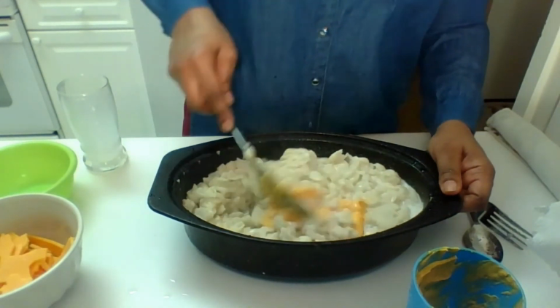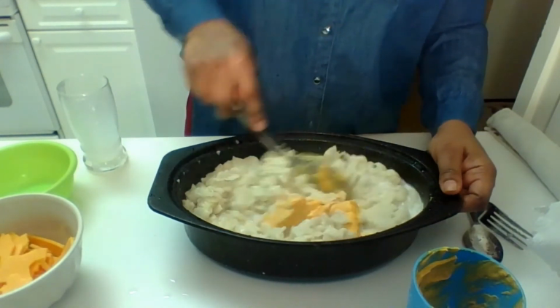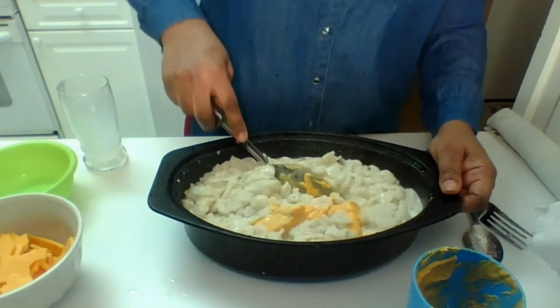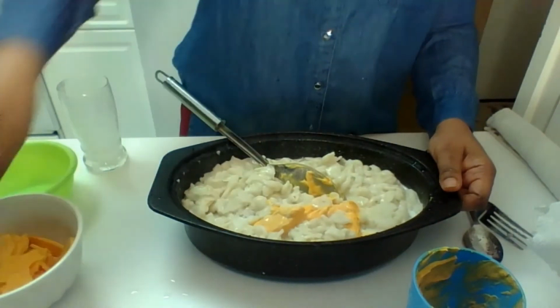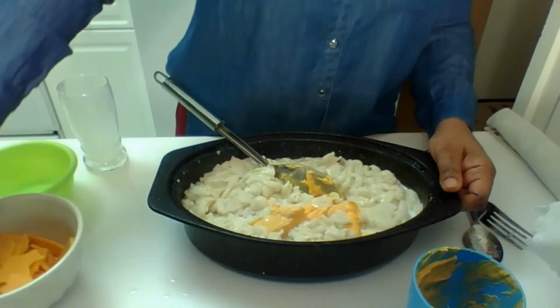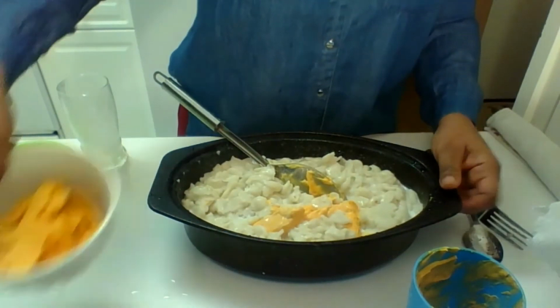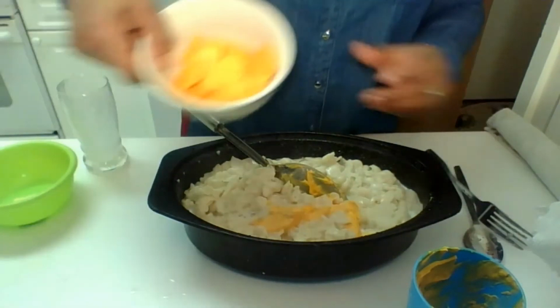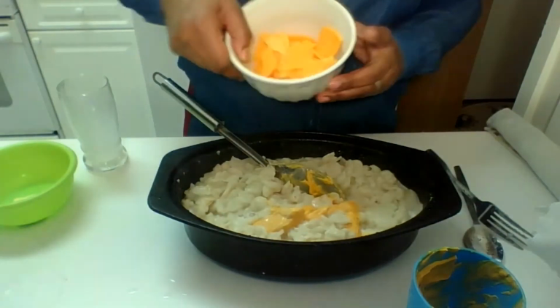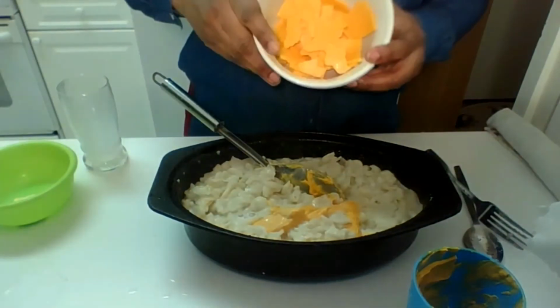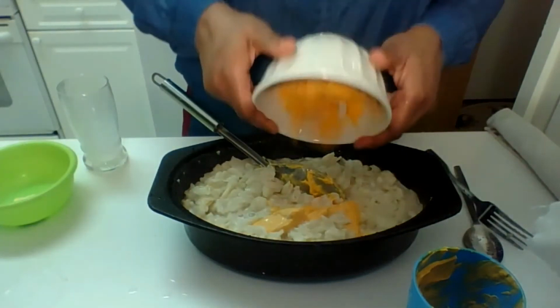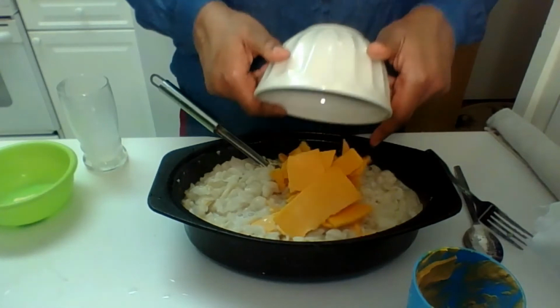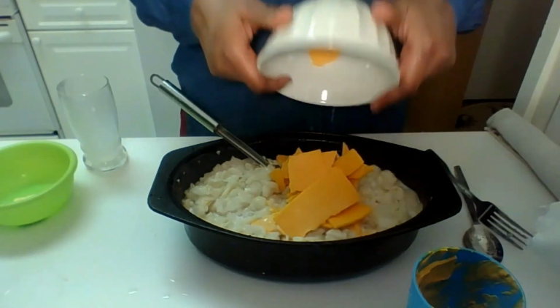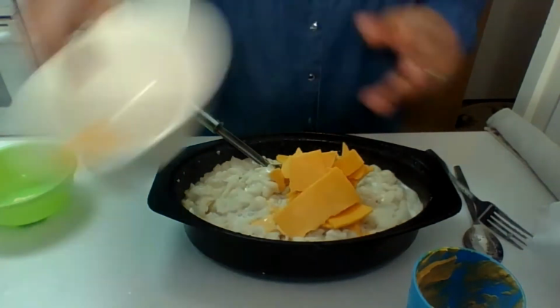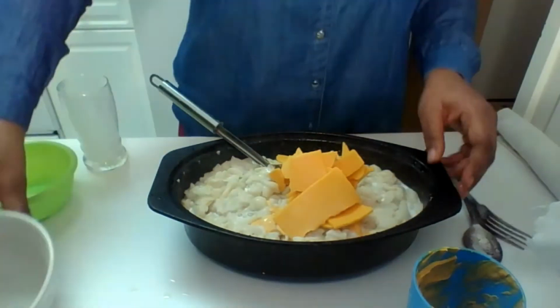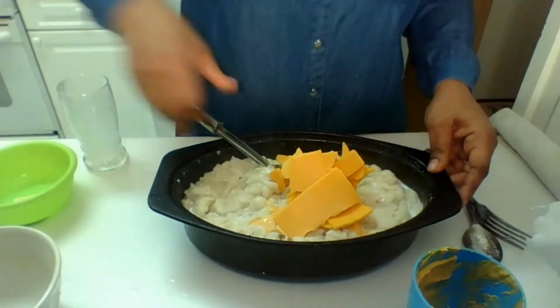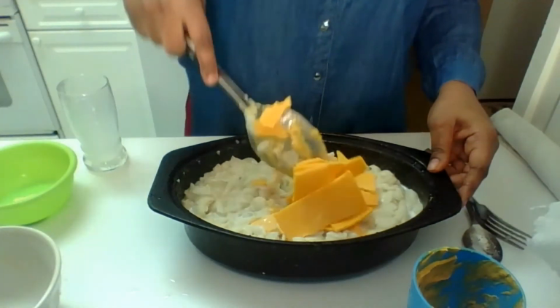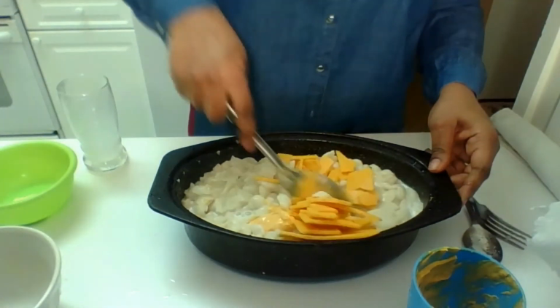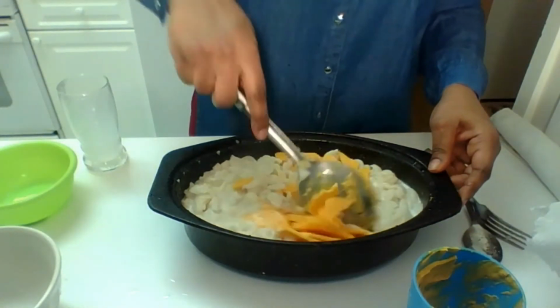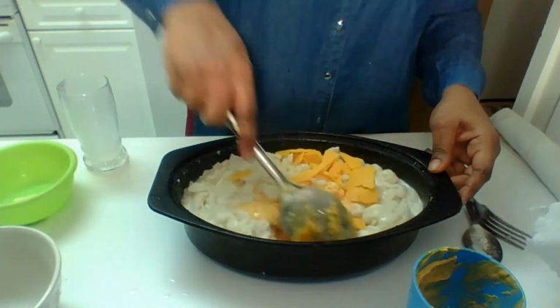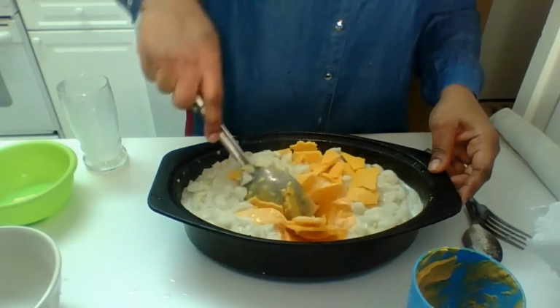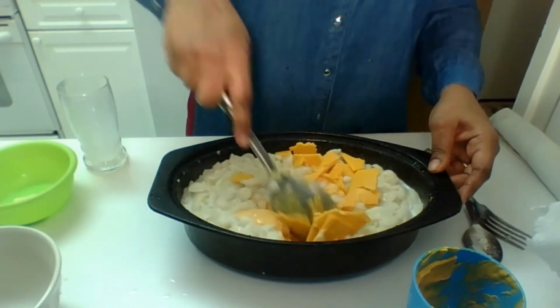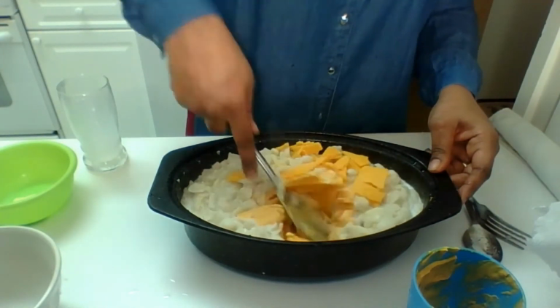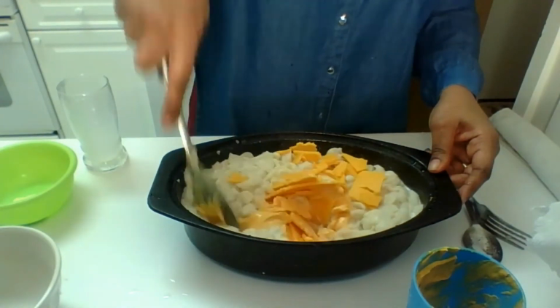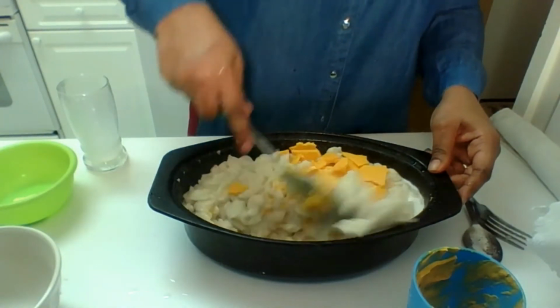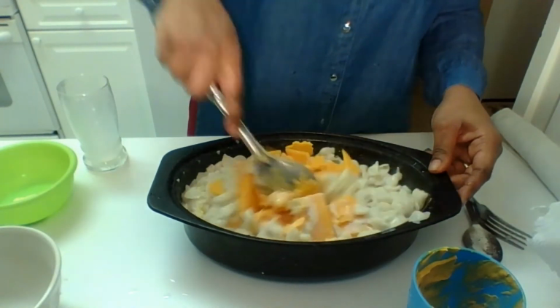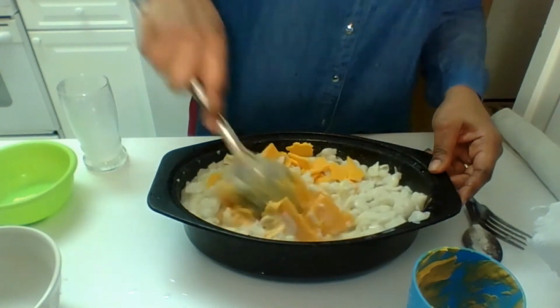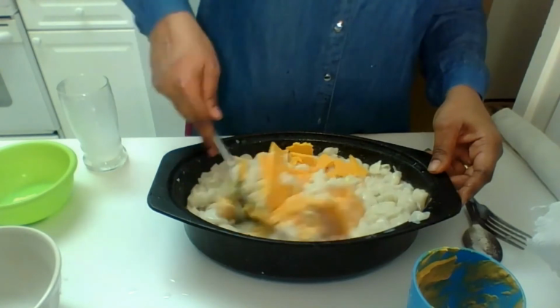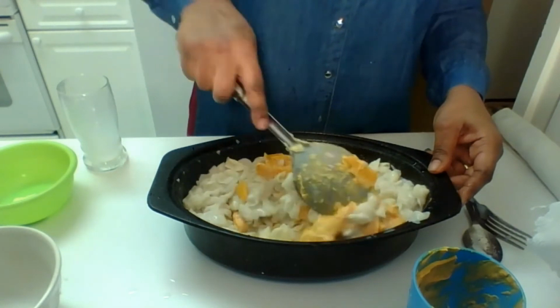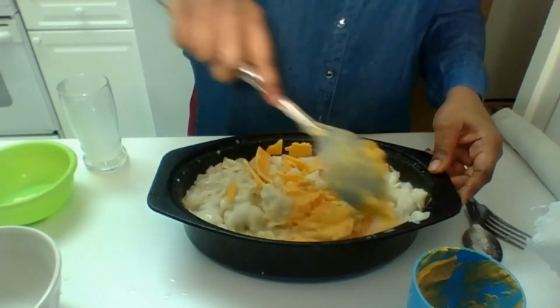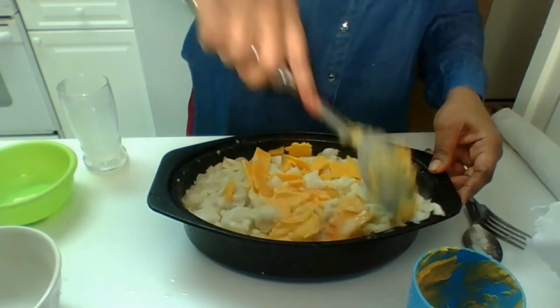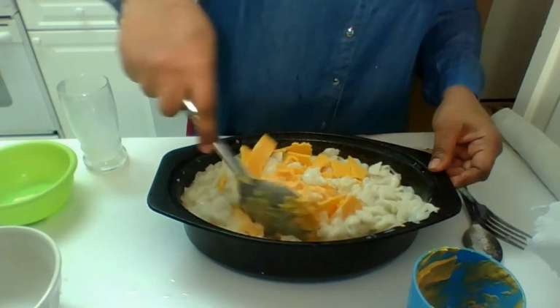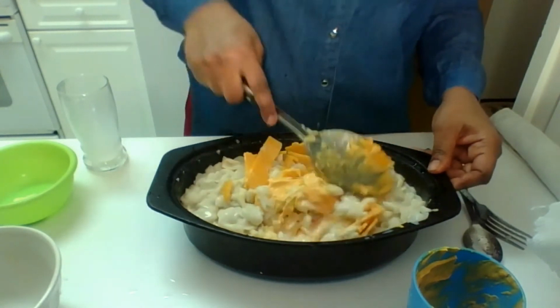And then I get some extra chopped cheddar cheese and you mix that in there. Mix it all up in there. That's like sliced chopped — I just spice it up. Make sure you chop it really, really good.